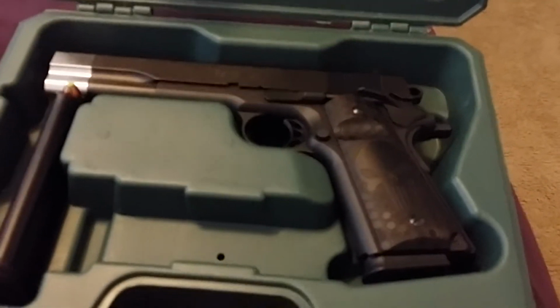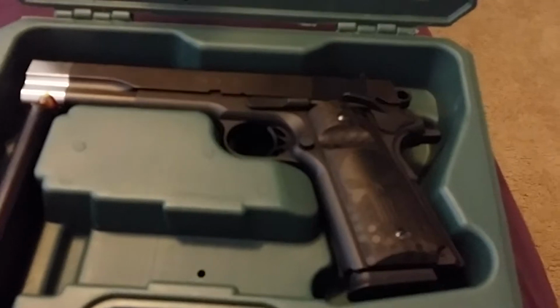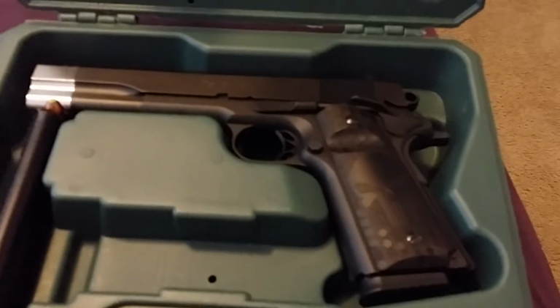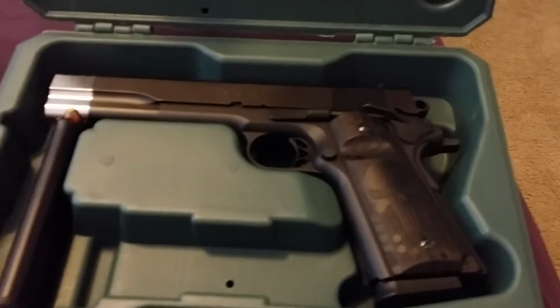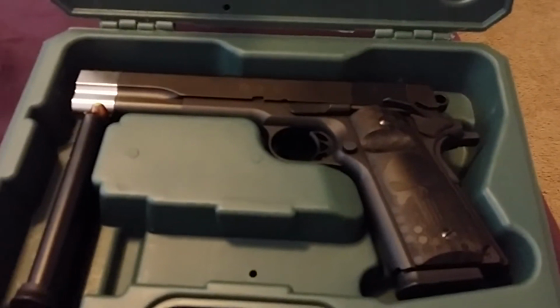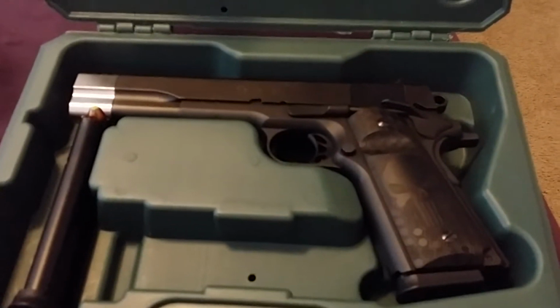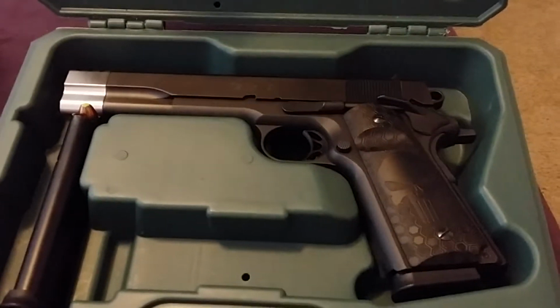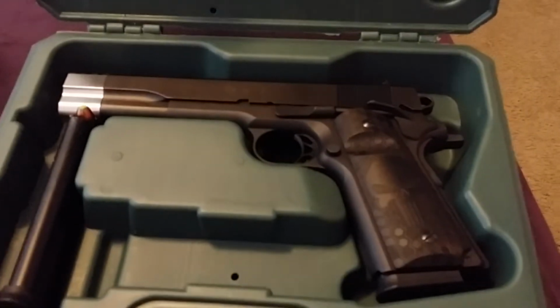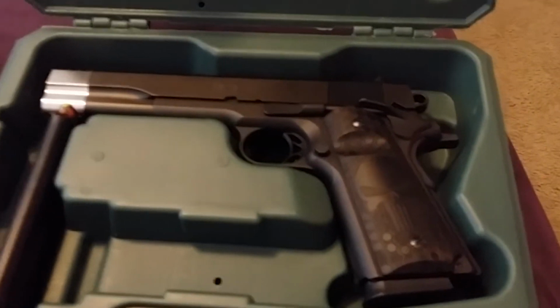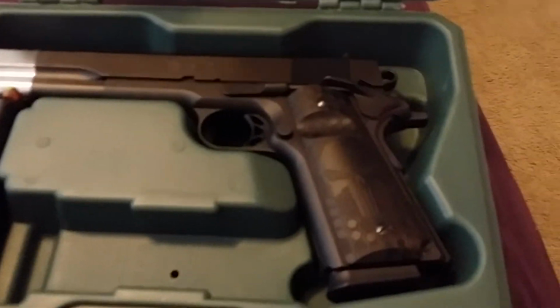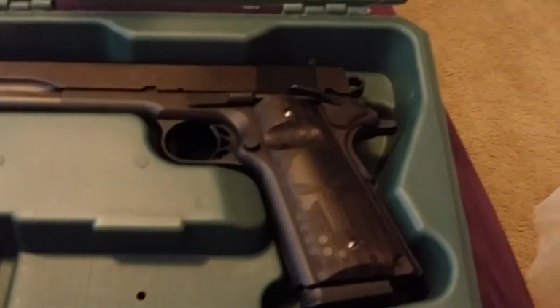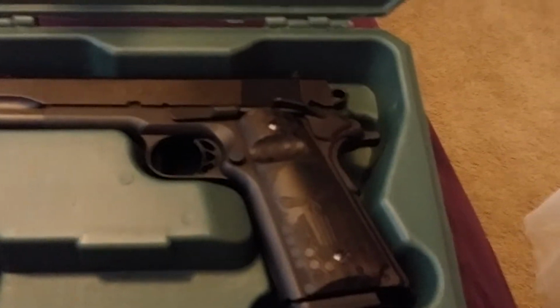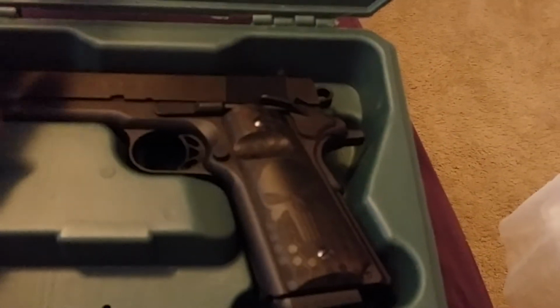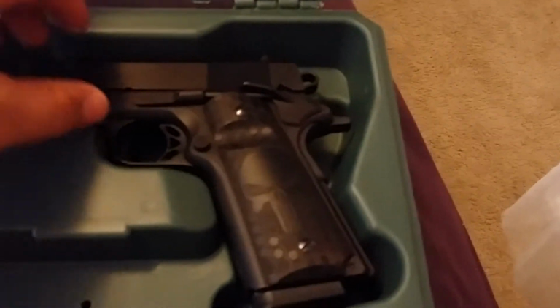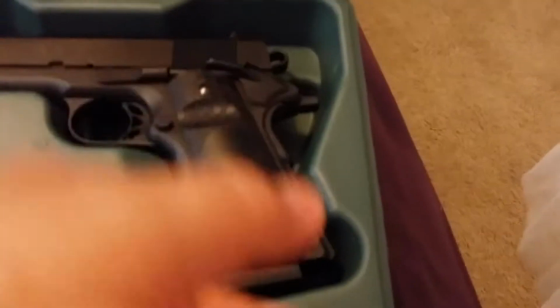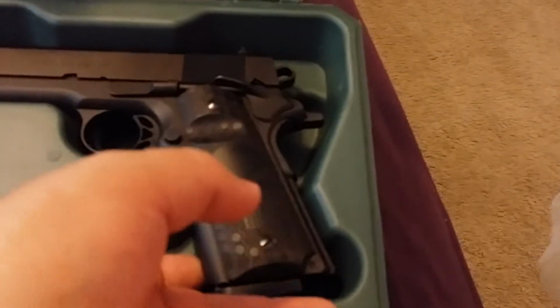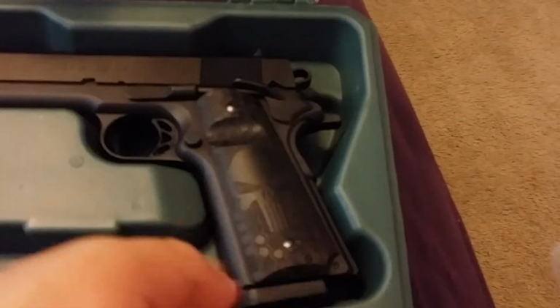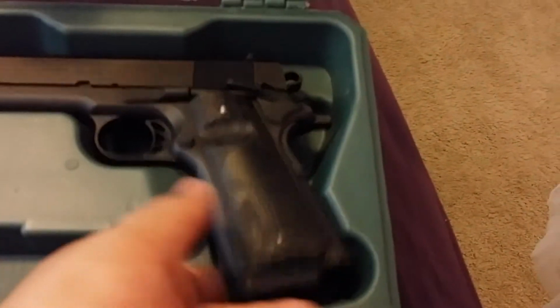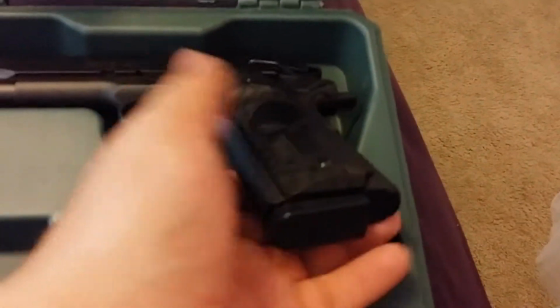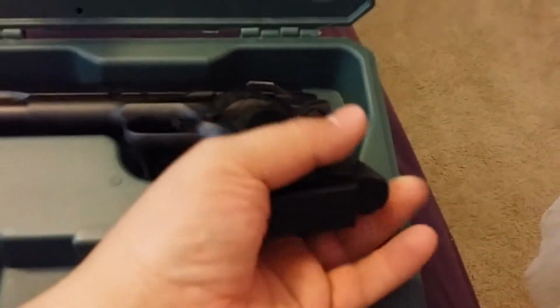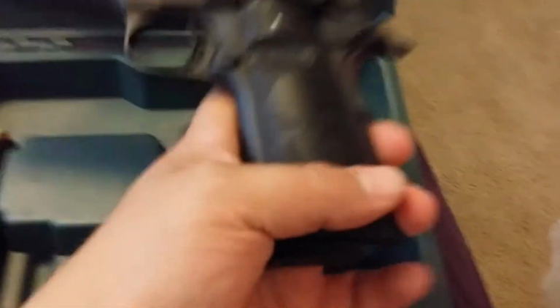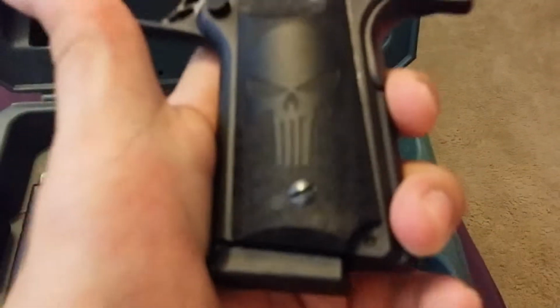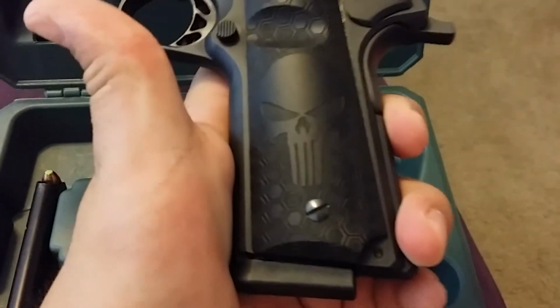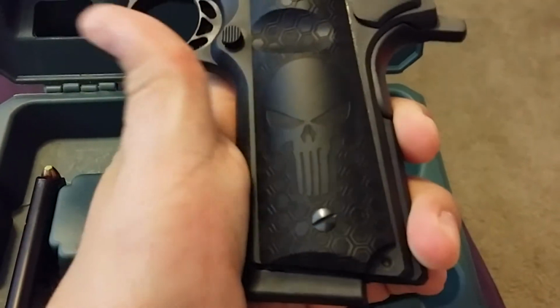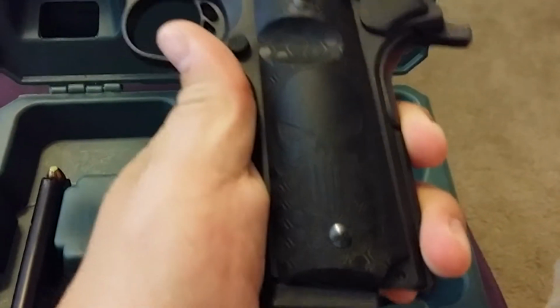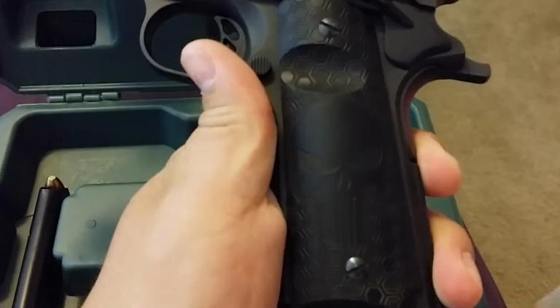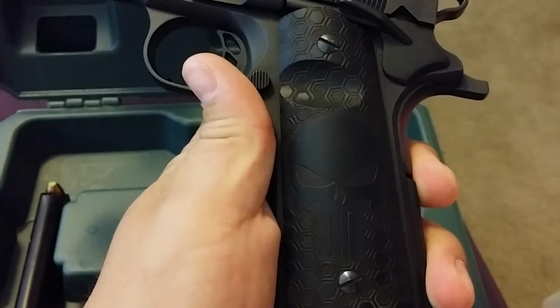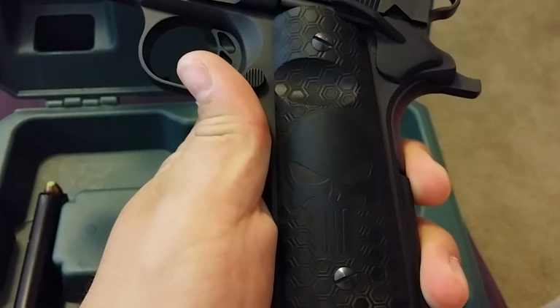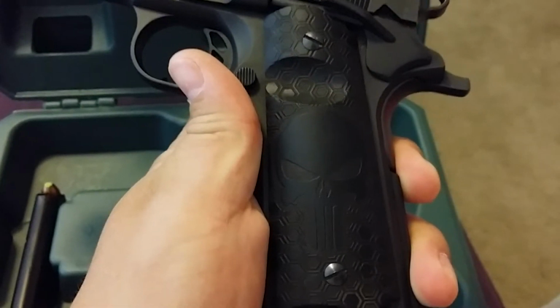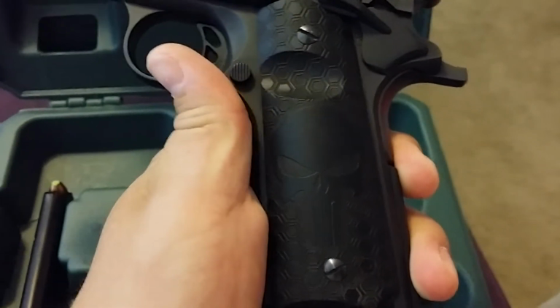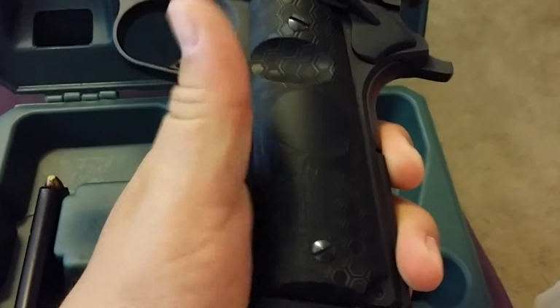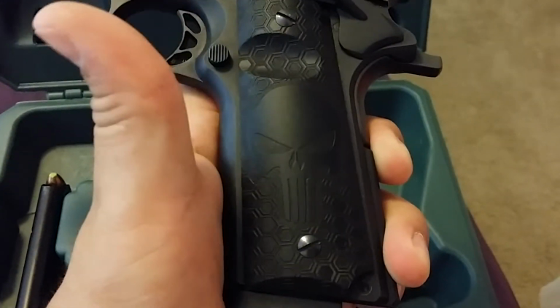As you can see, I added the 1911 grips for the Punisher with the honeycomb, in case you're wondering. I found them on eBay for about $40.